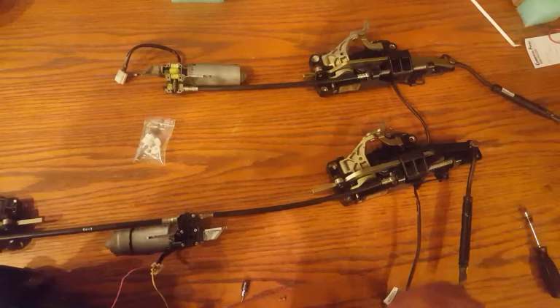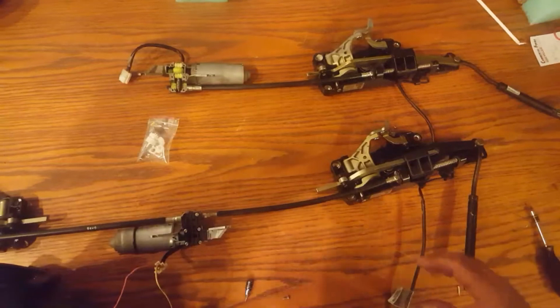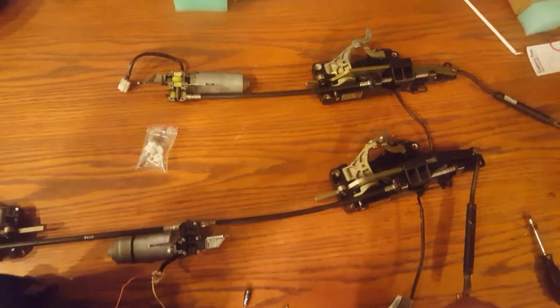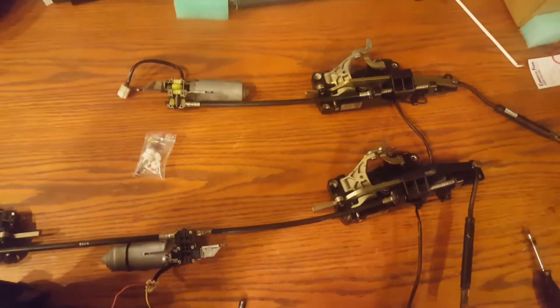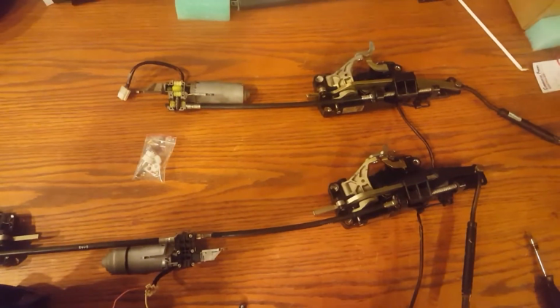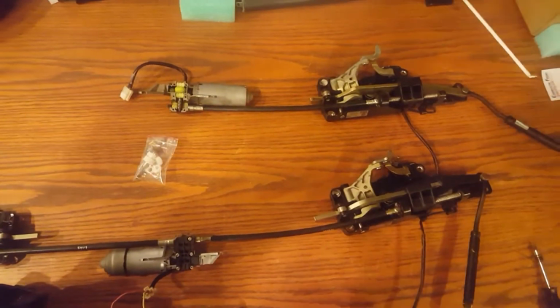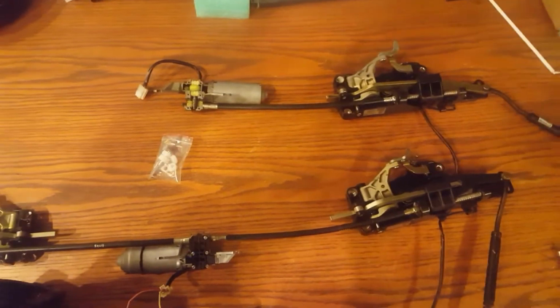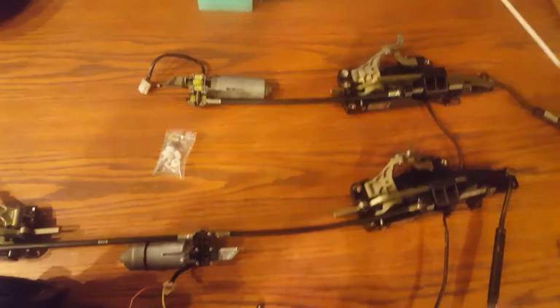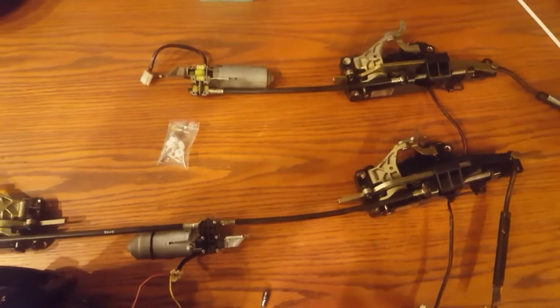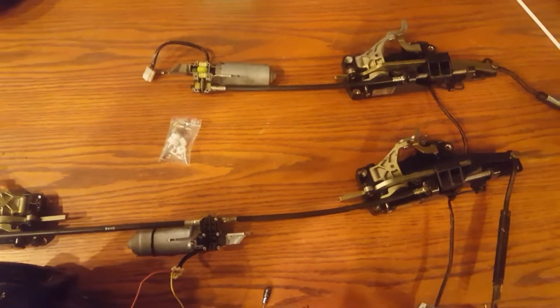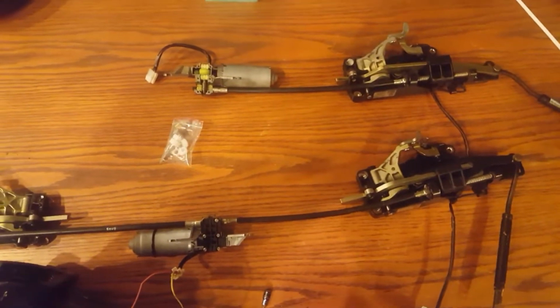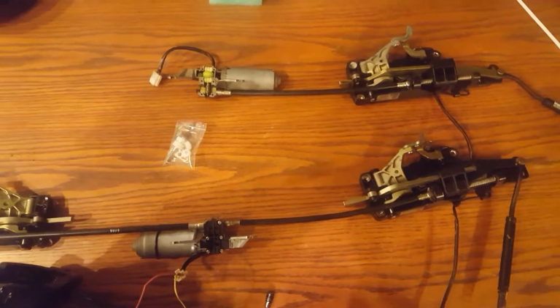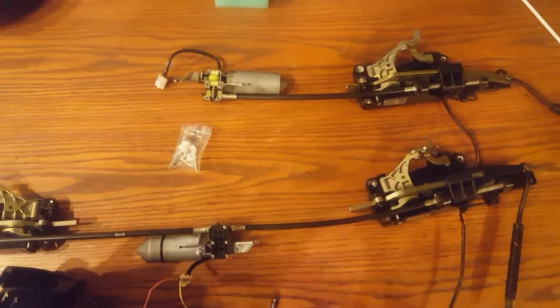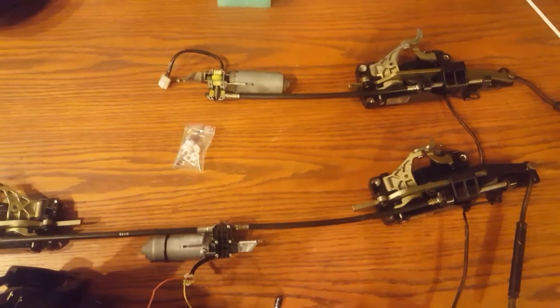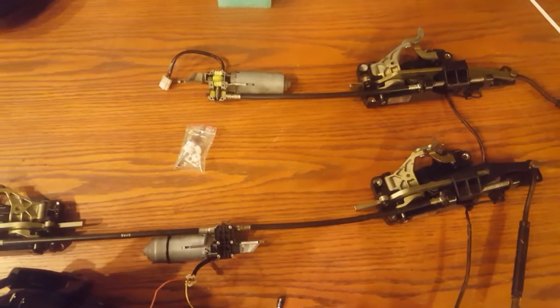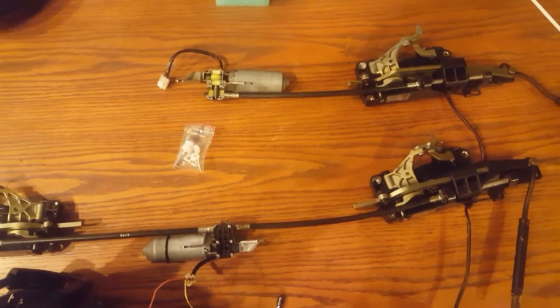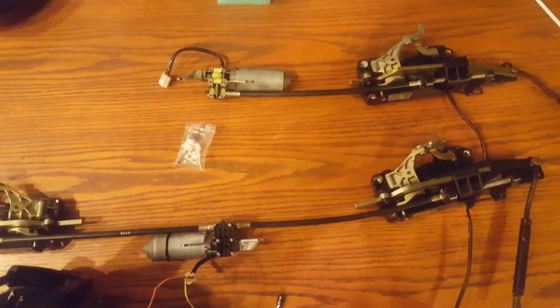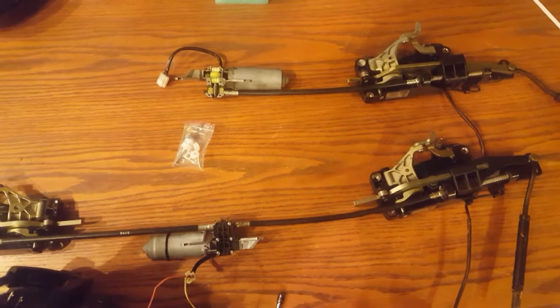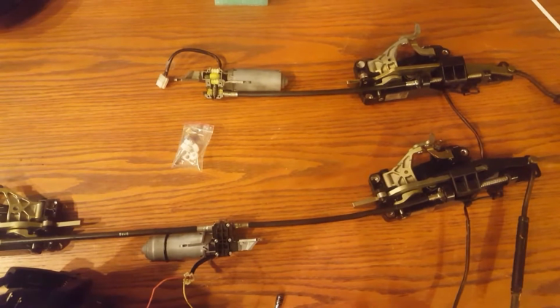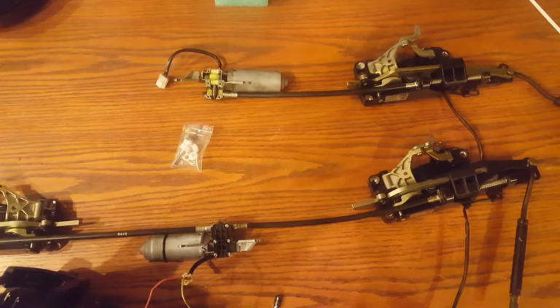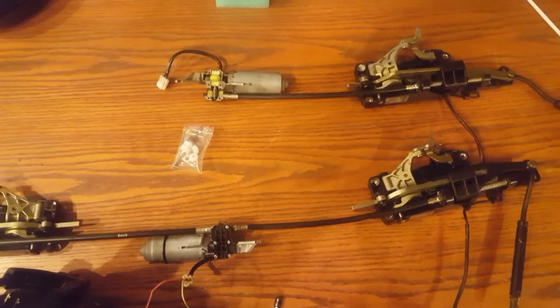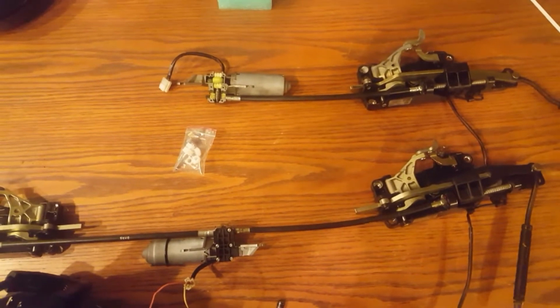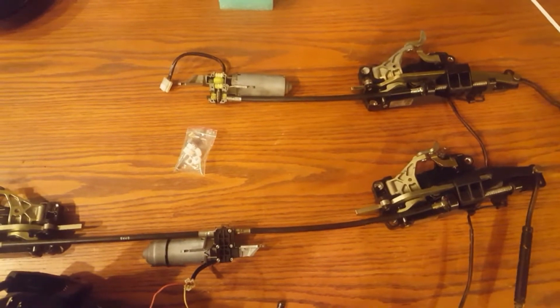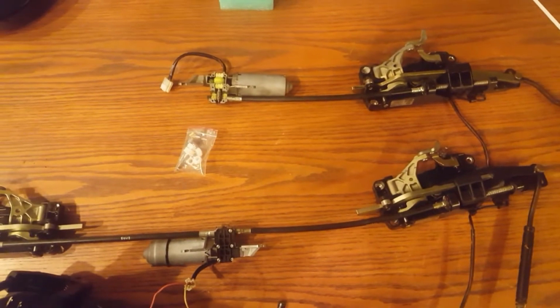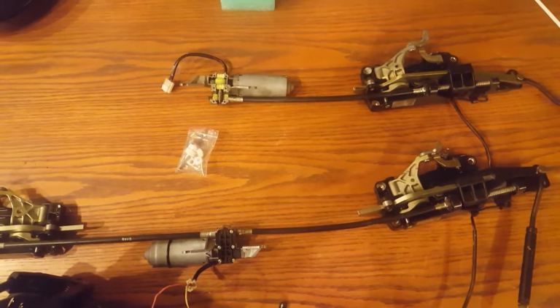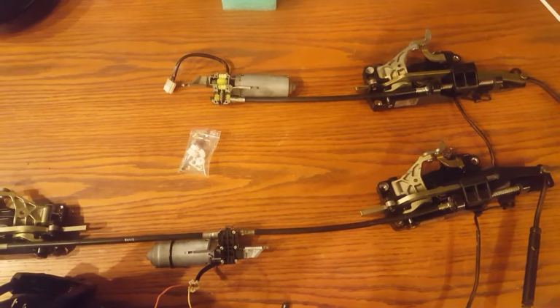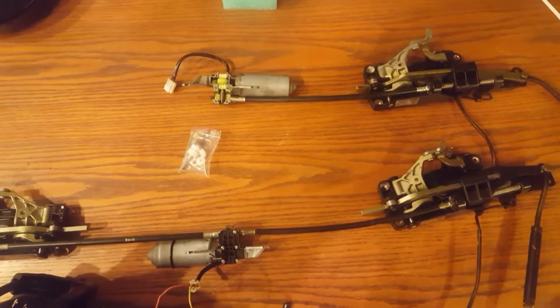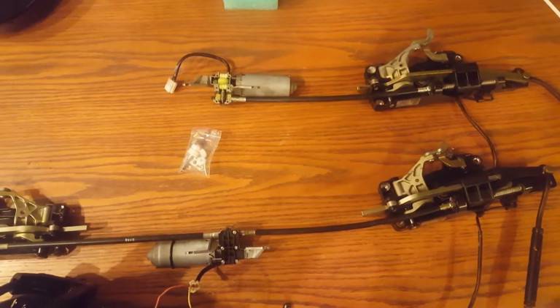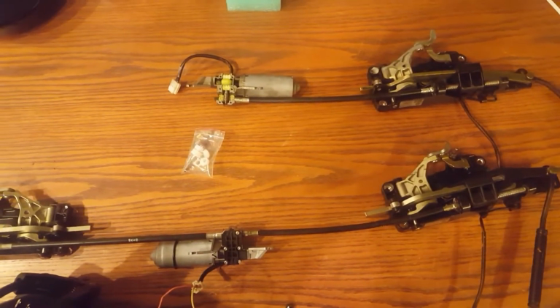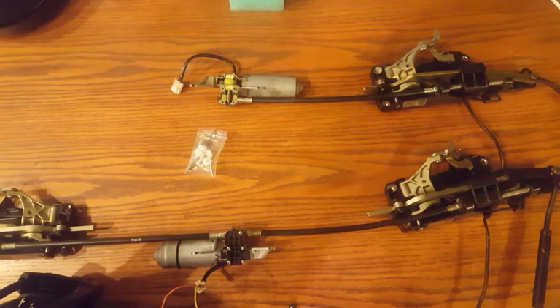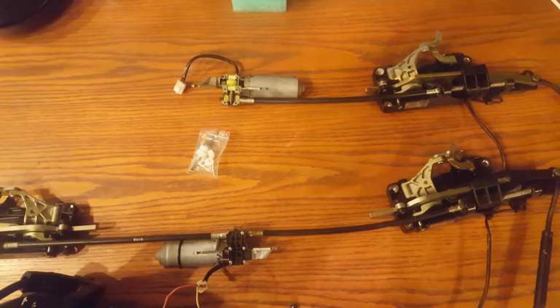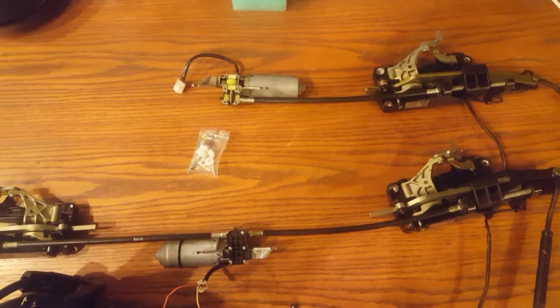Today we're going to give a brief overview of the E46, E36, and E64 convertible top latch motor and latch assemblies.